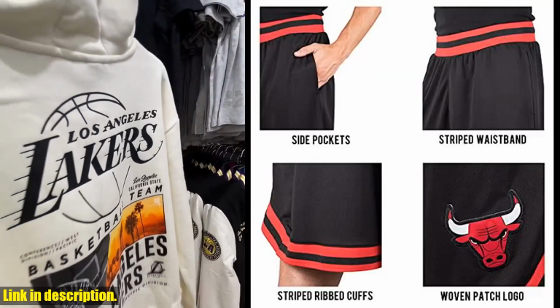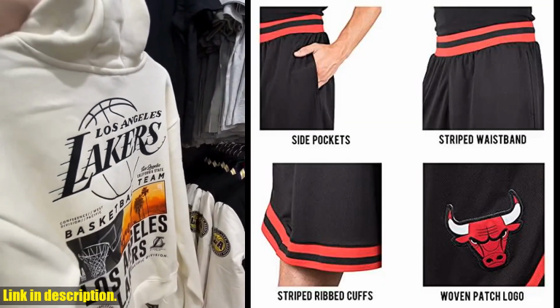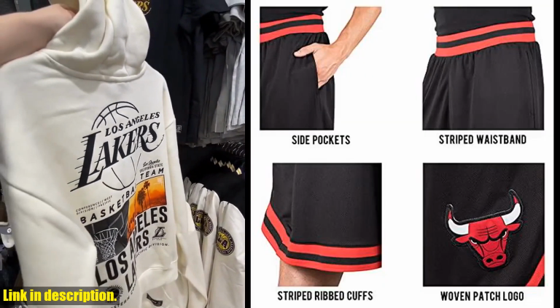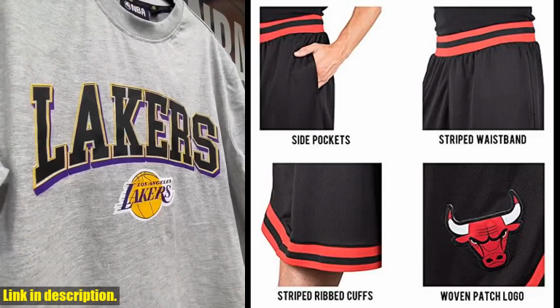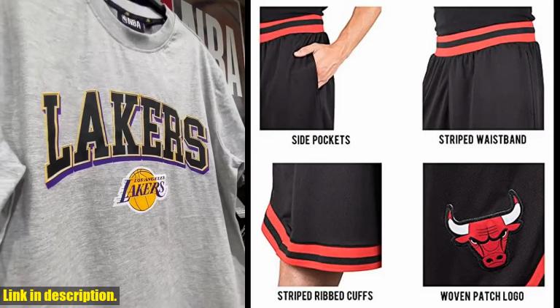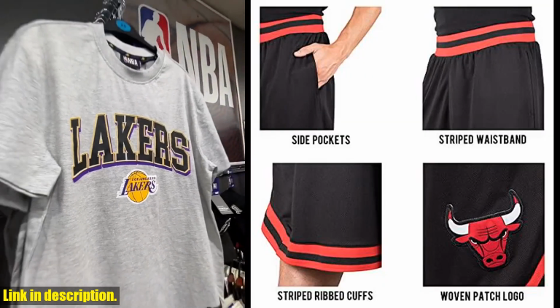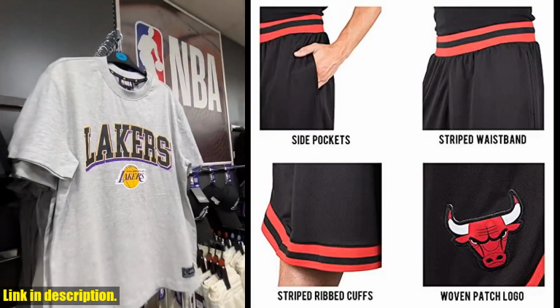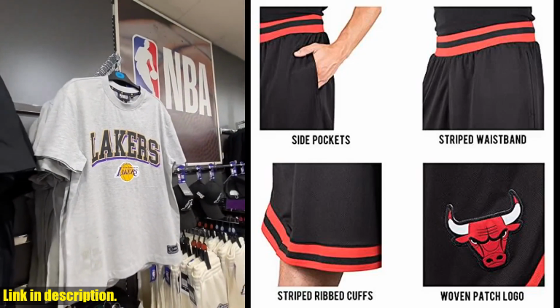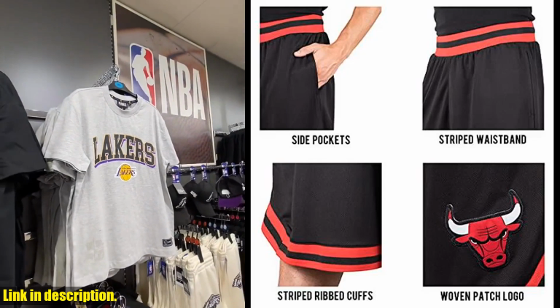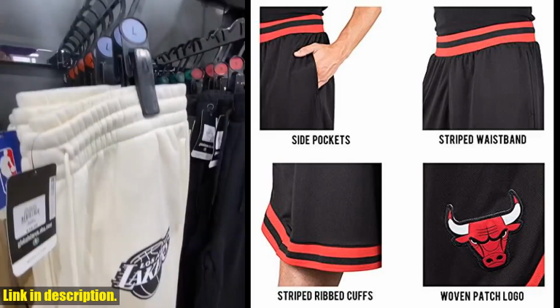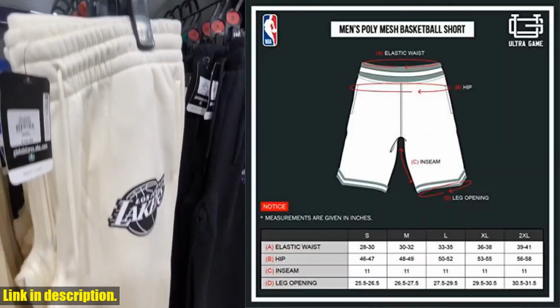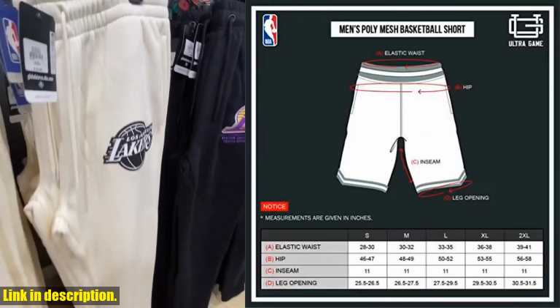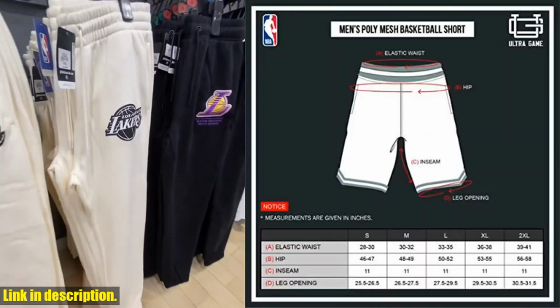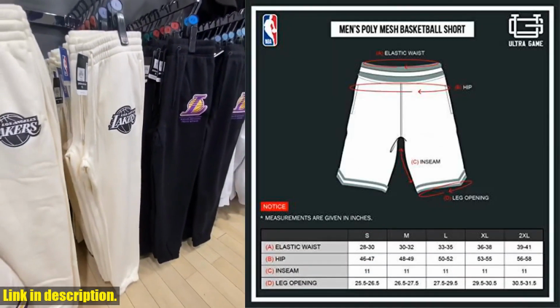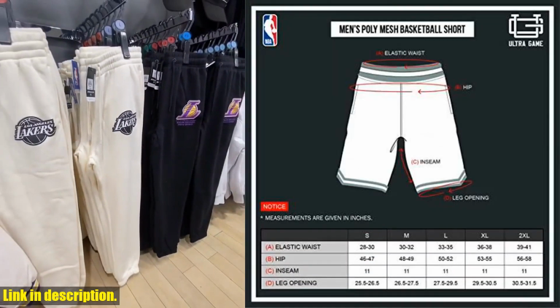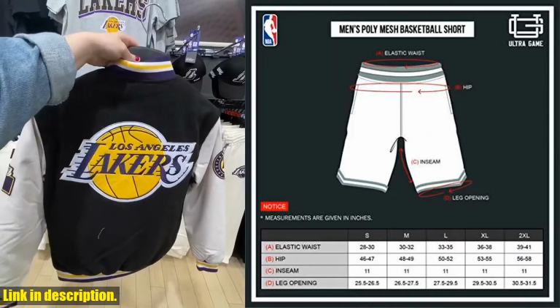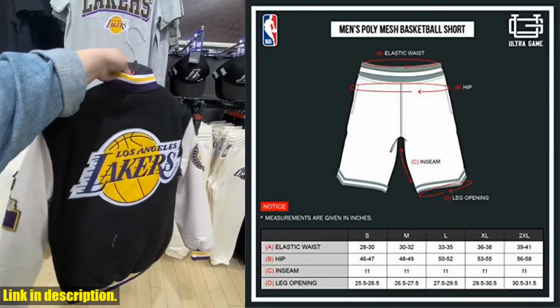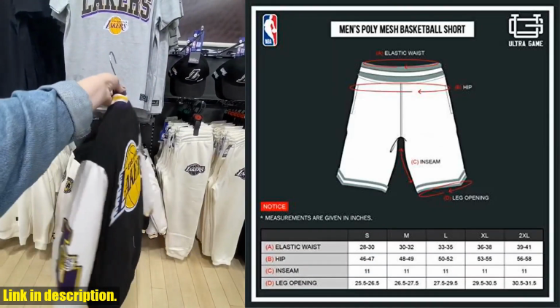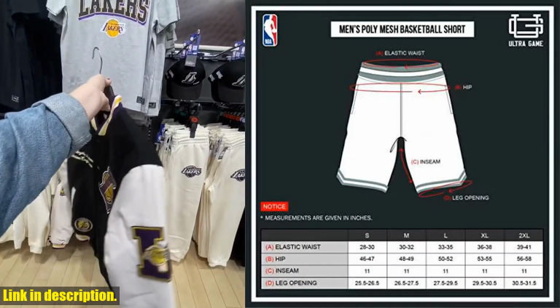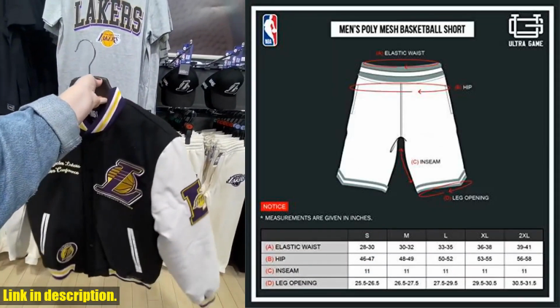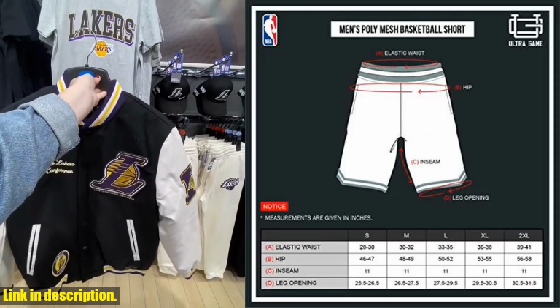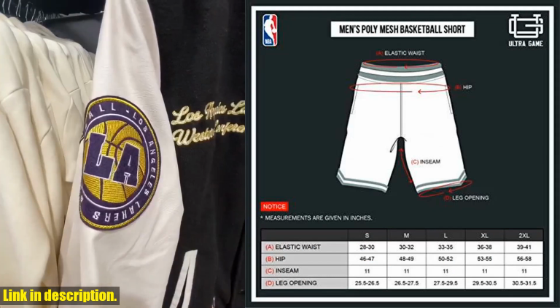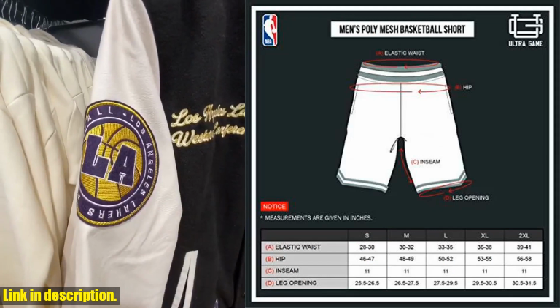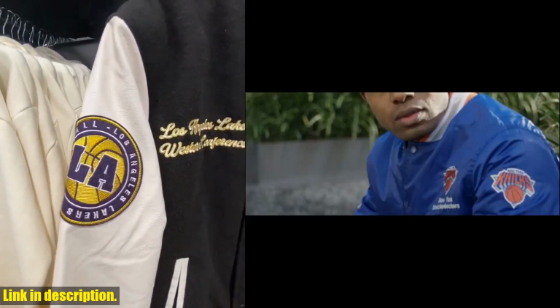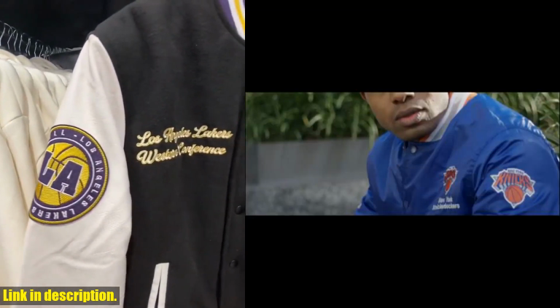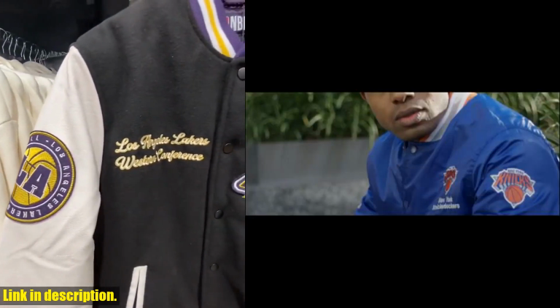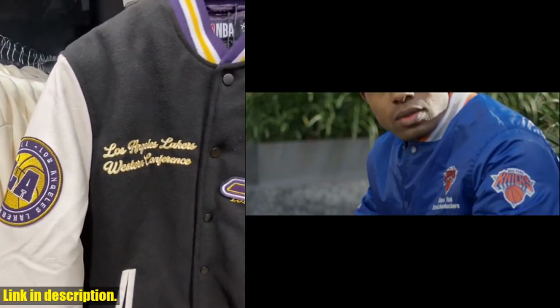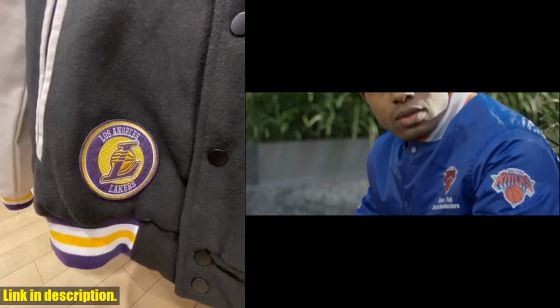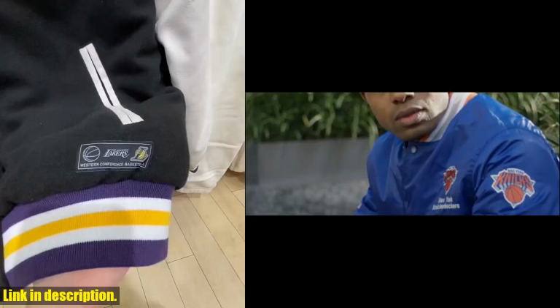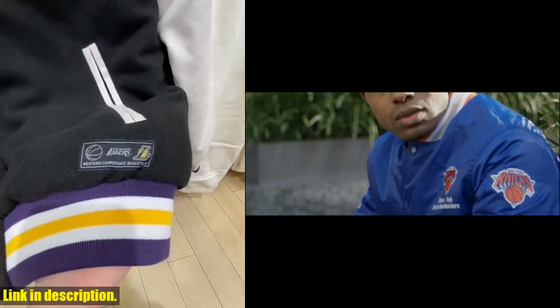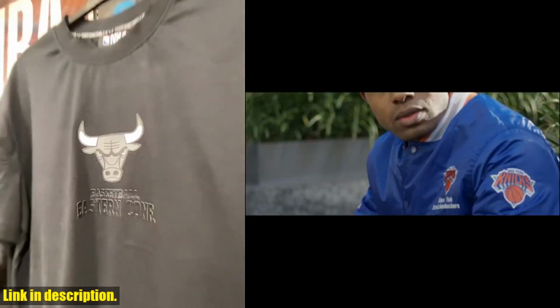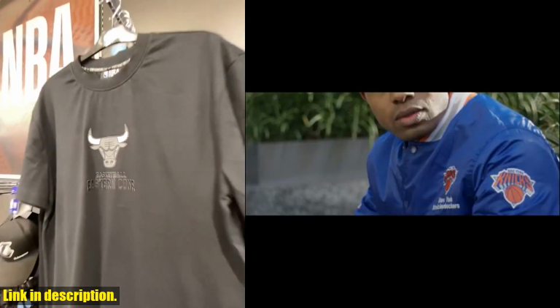Whether you're practicing your jump shot or going head-to-head with your friends, these Ultra-Game NBA Men's Active Knit Basketball Training Shorts are a must-have for any basketball enthusiast. So, if you want to take your game to the next level, be sure to check out the link in the description to grab a pair for yourself.